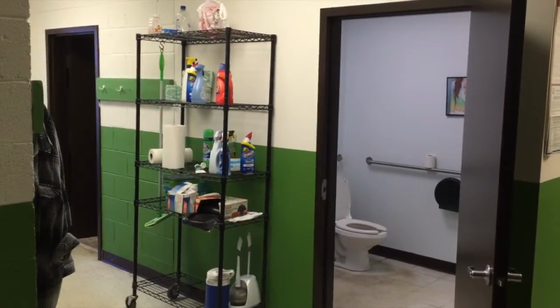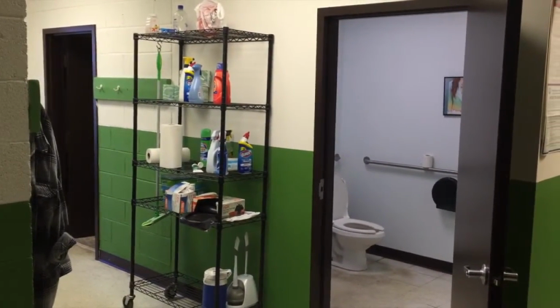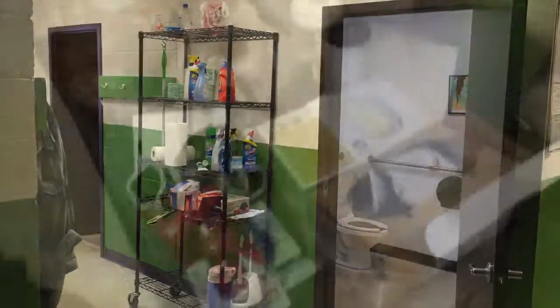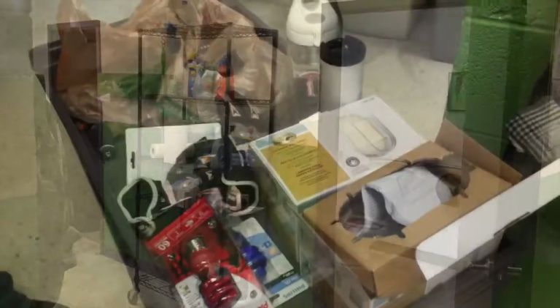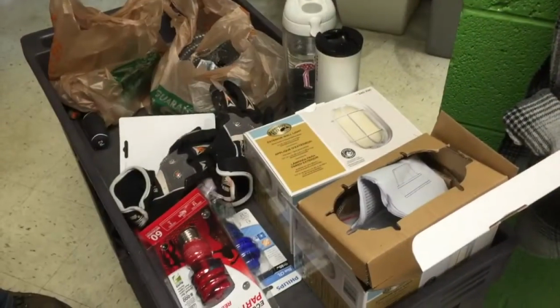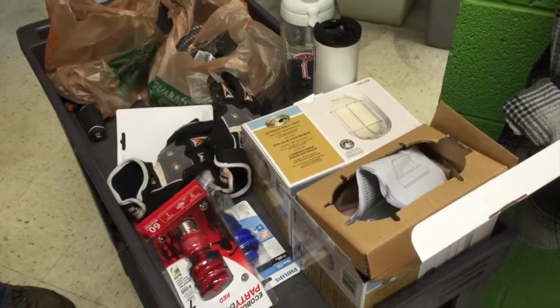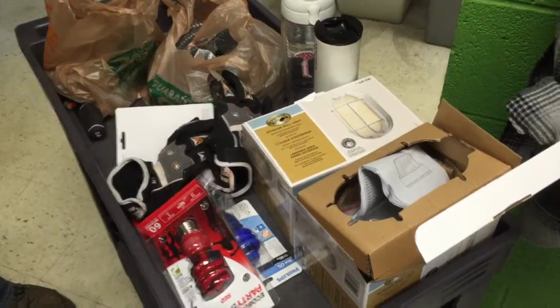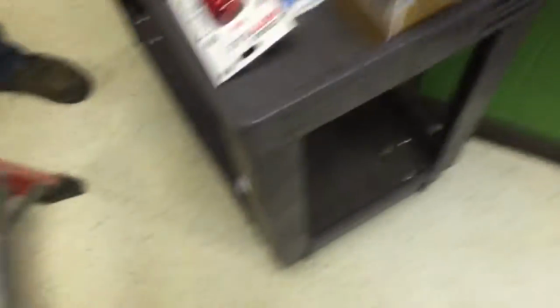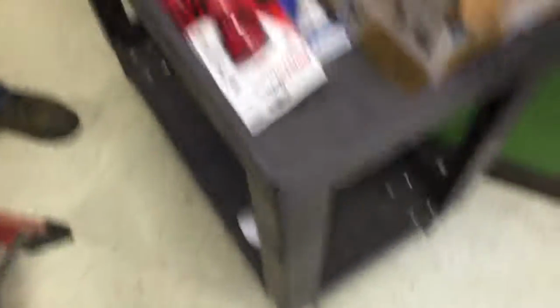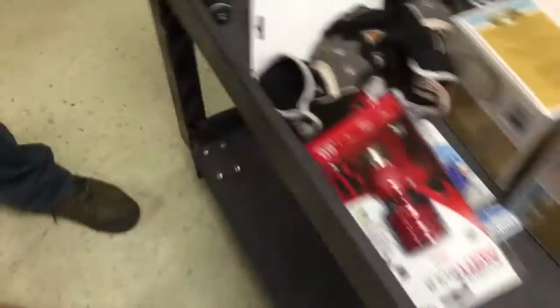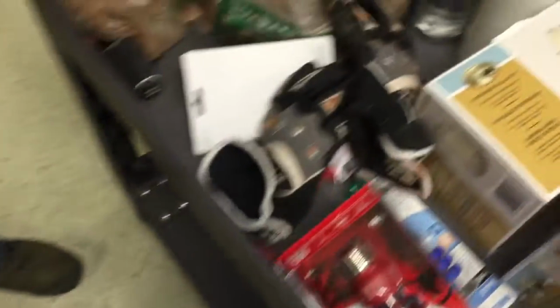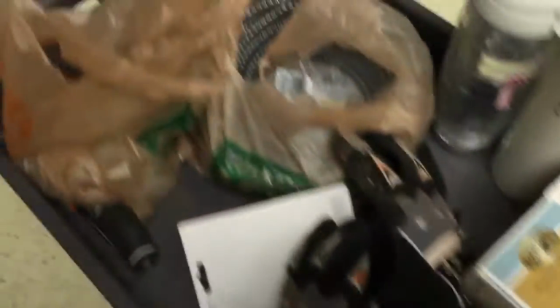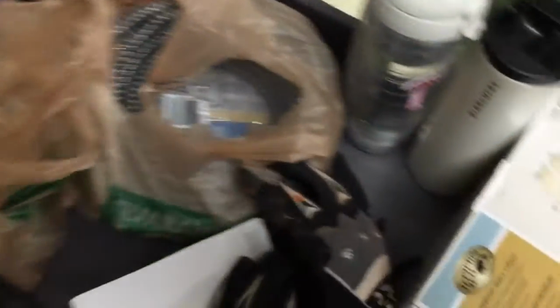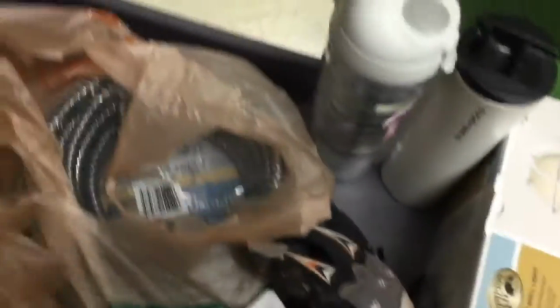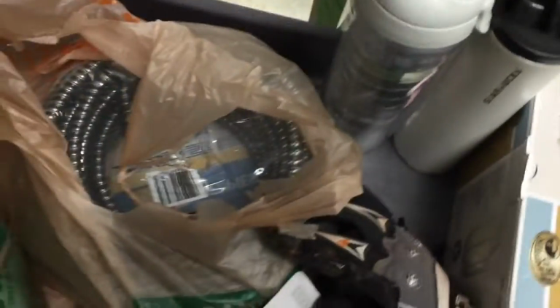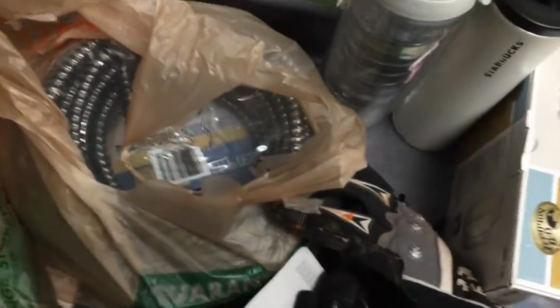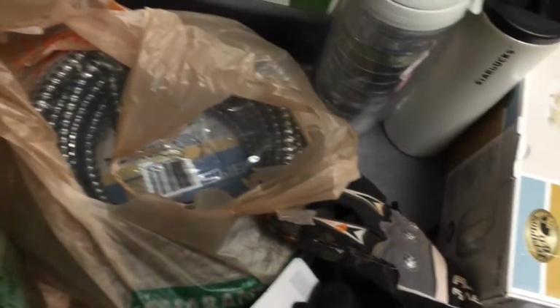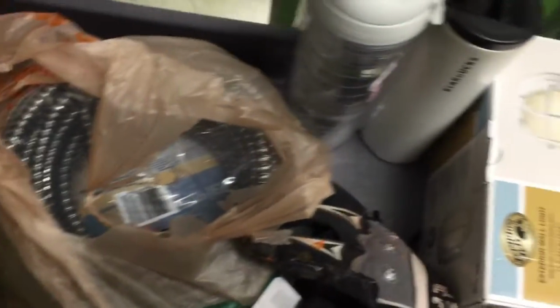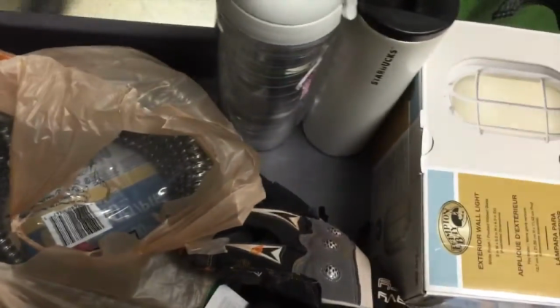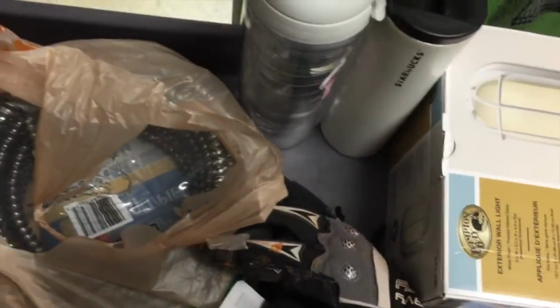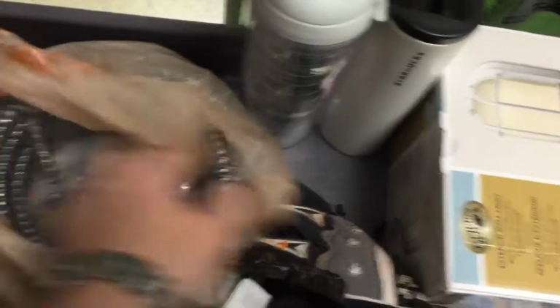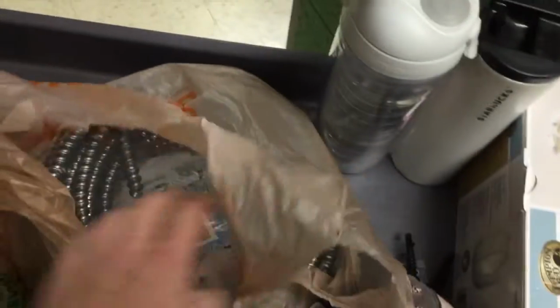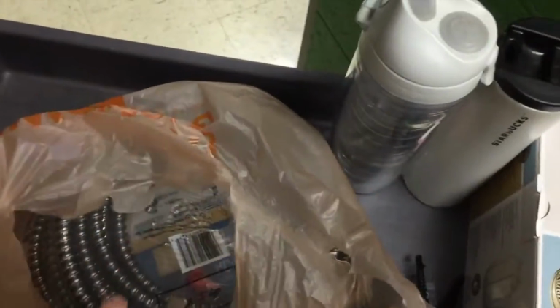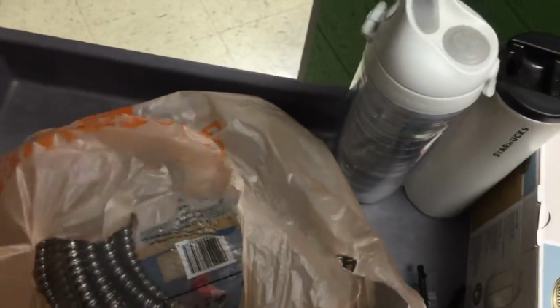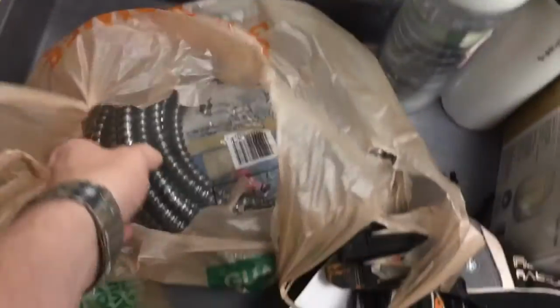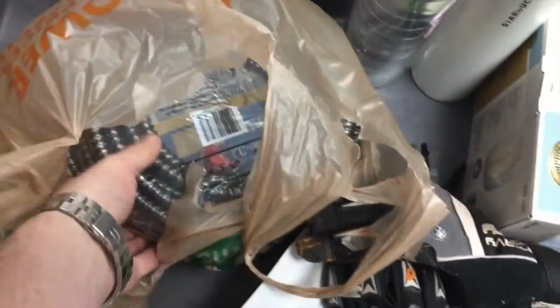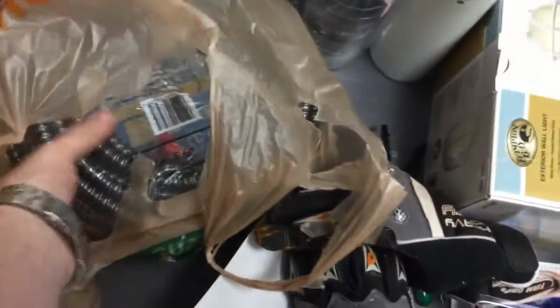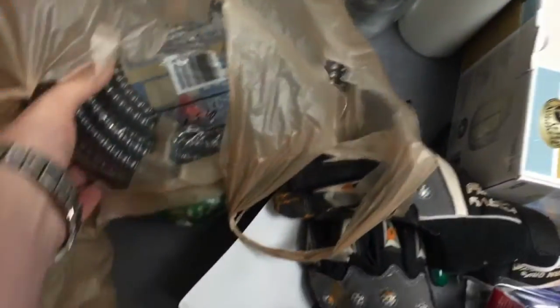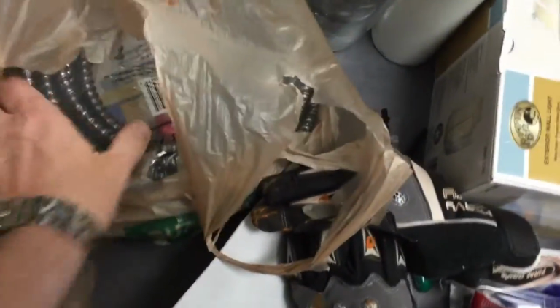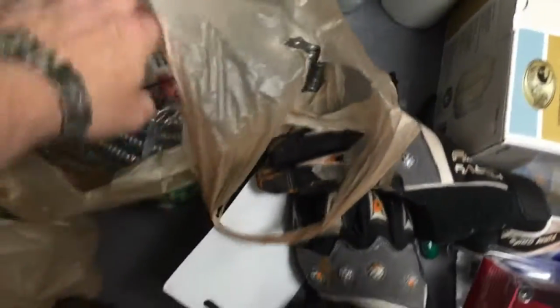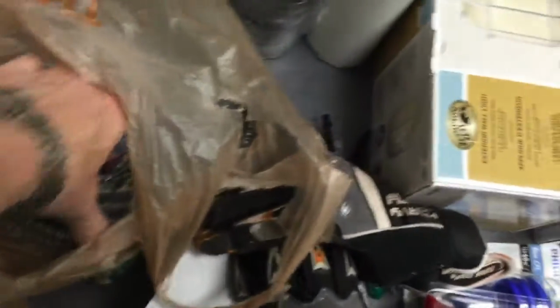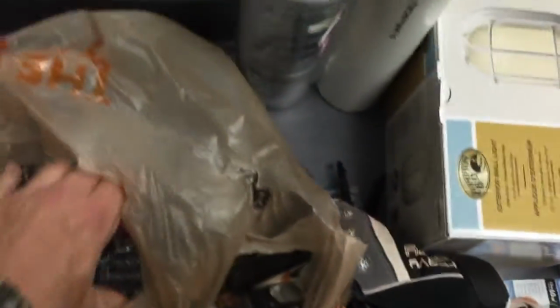All right, I'm back from Home Depot and I believe we have all the materials we will need to make our occupied lights.